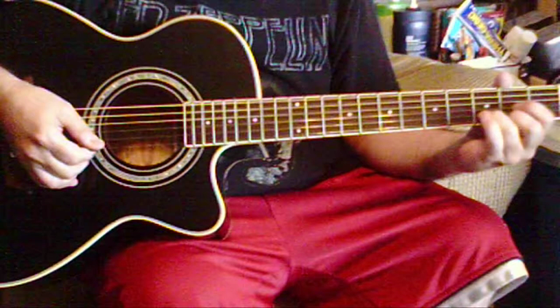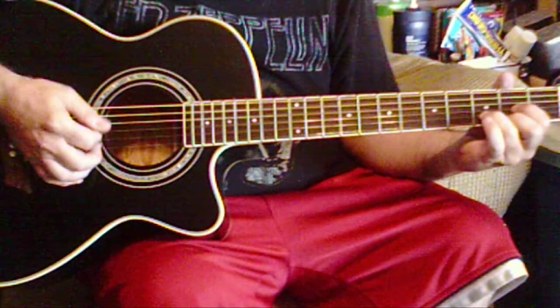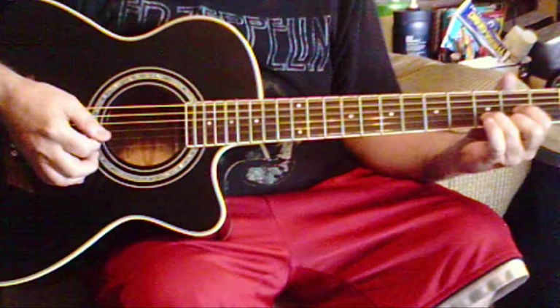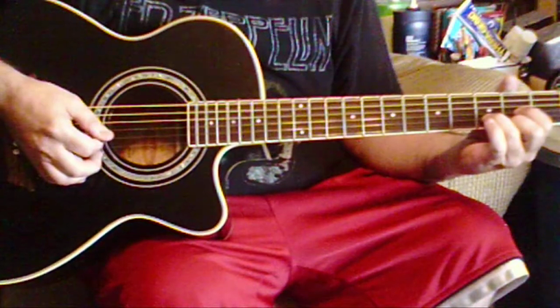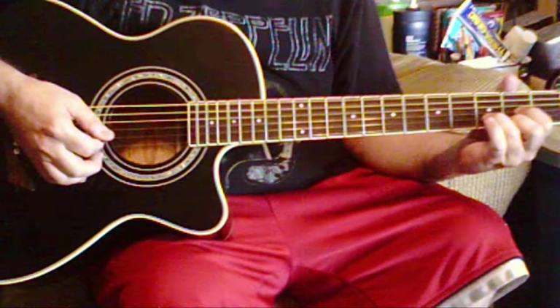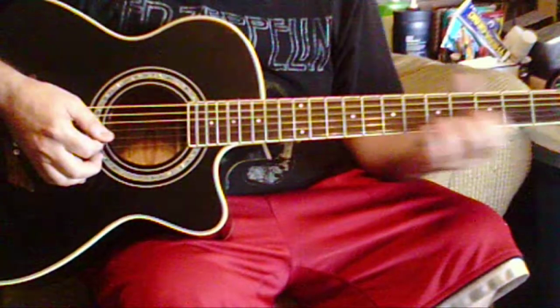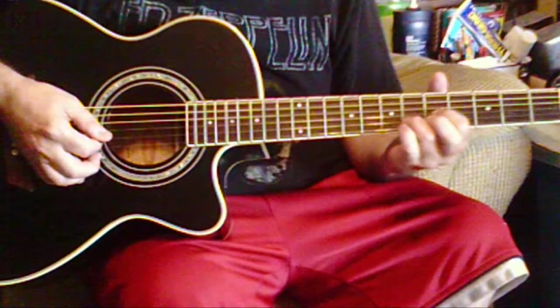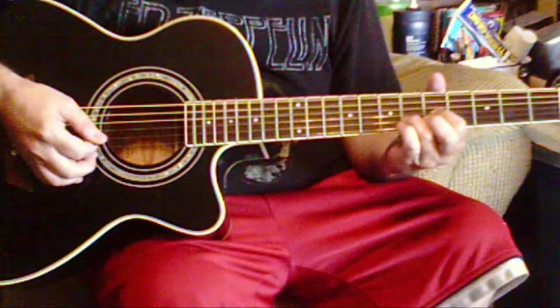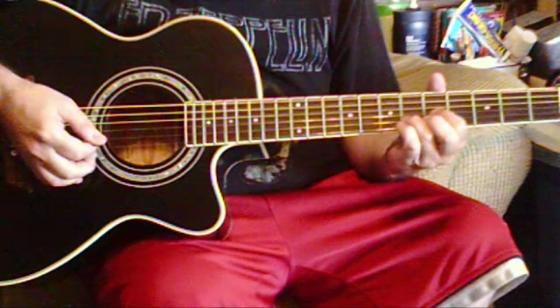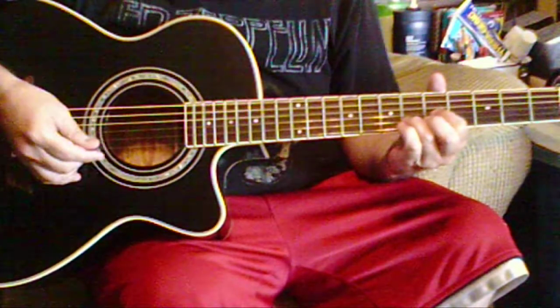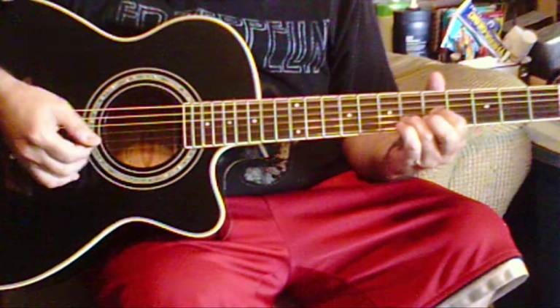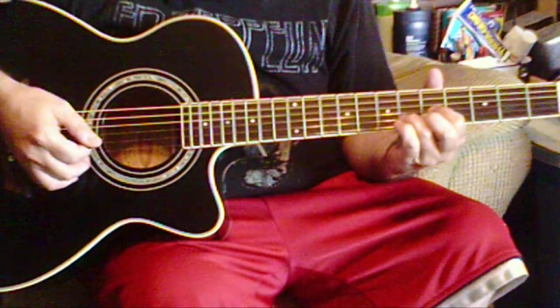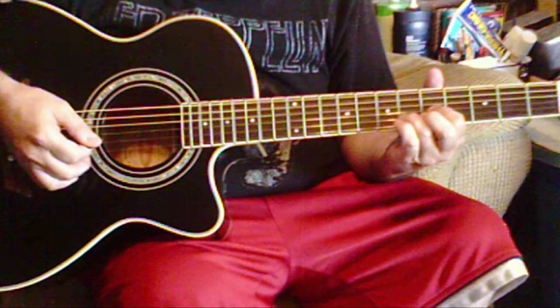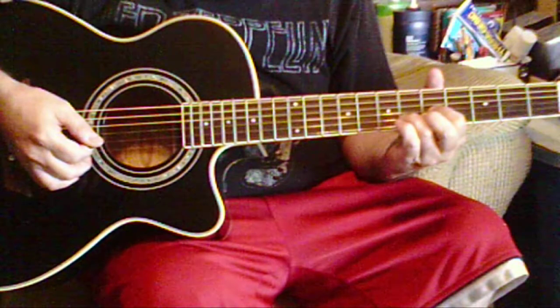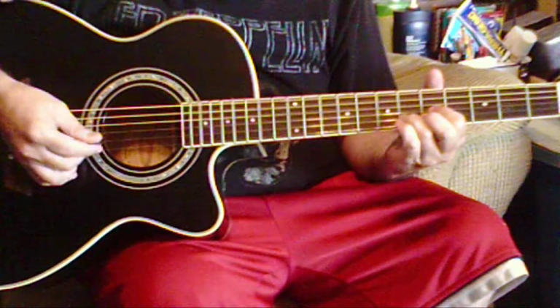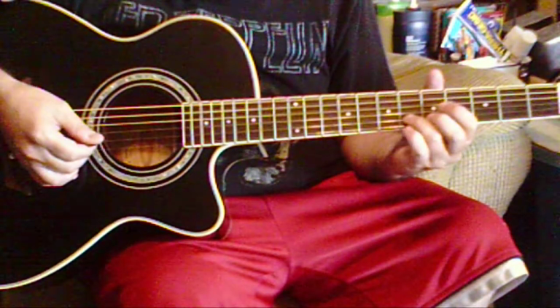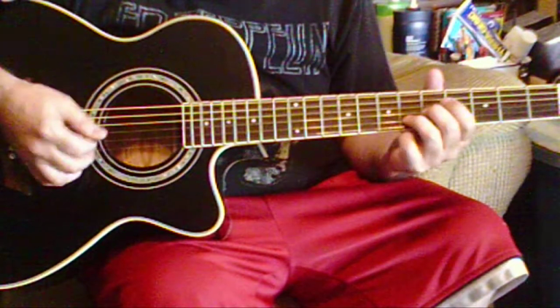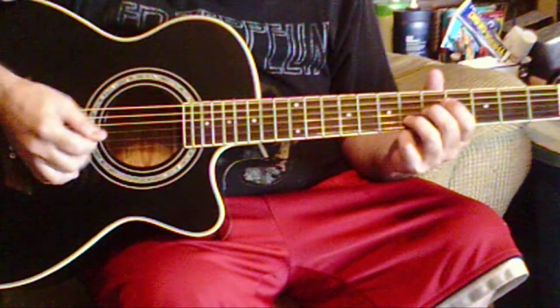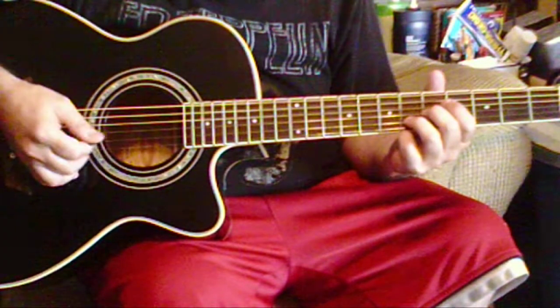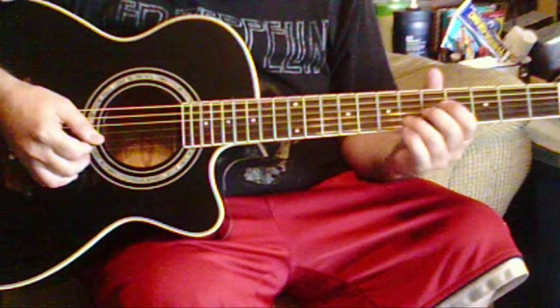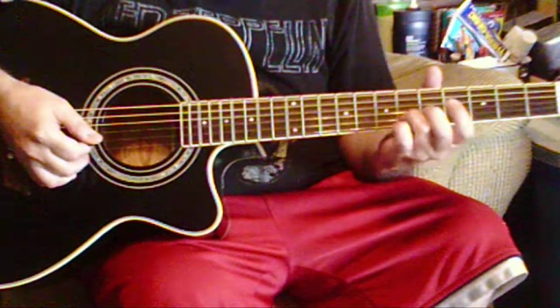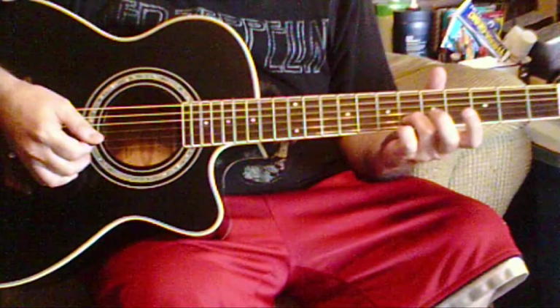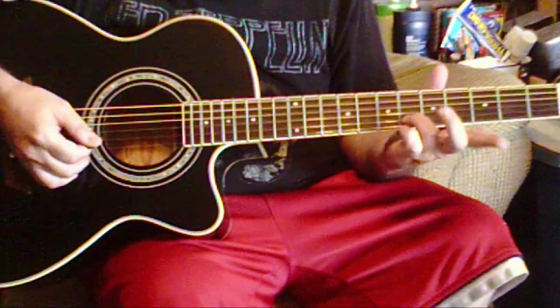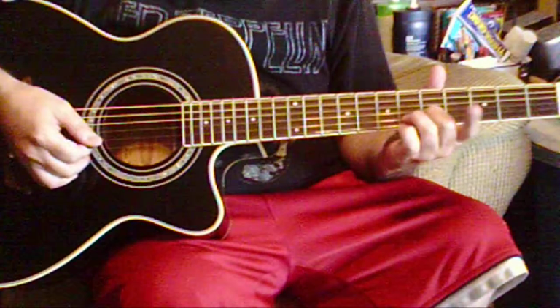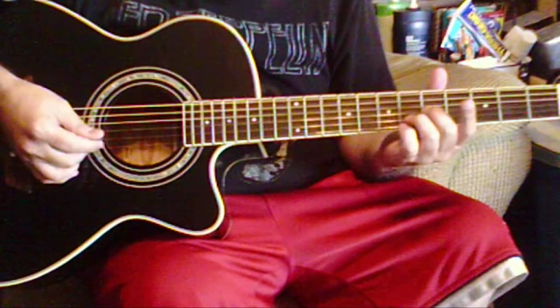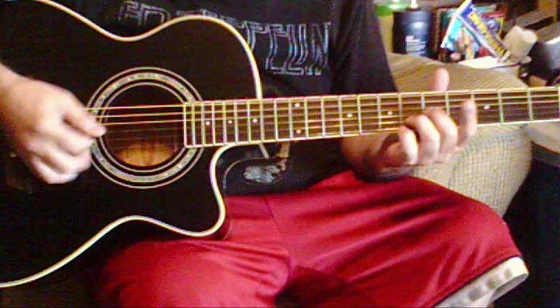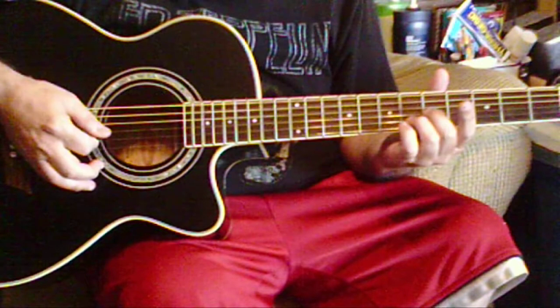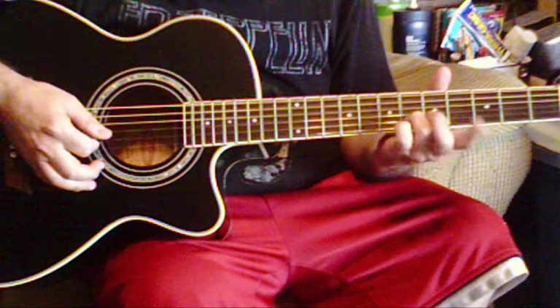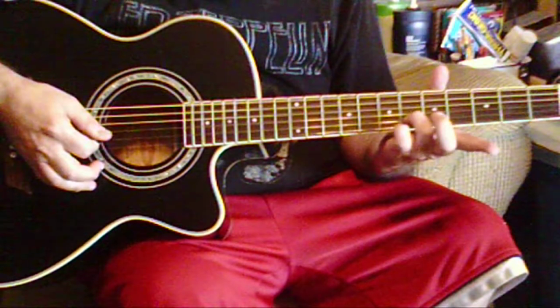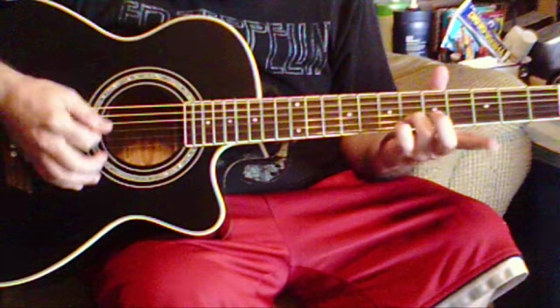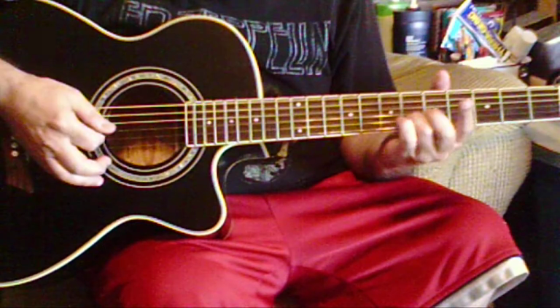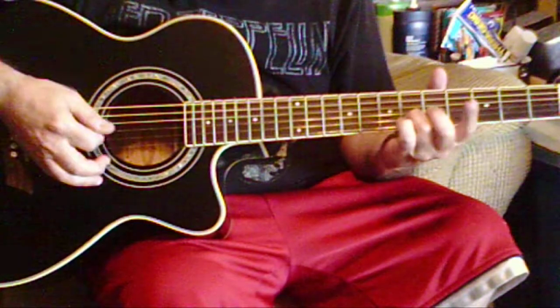We've got the D major chord form, but we're going to move it up to the fifth fret here.